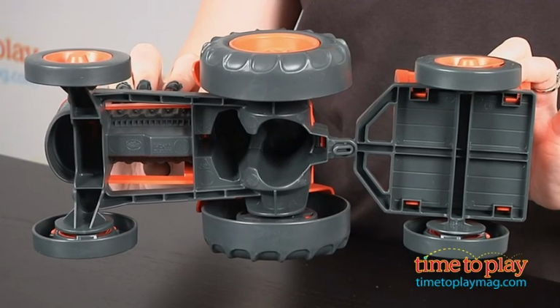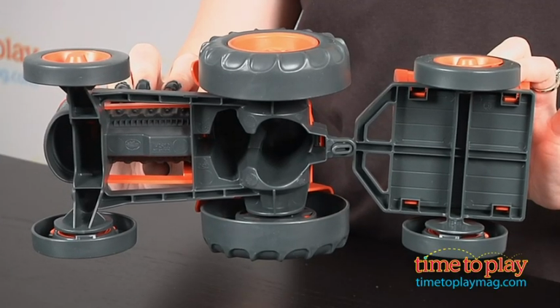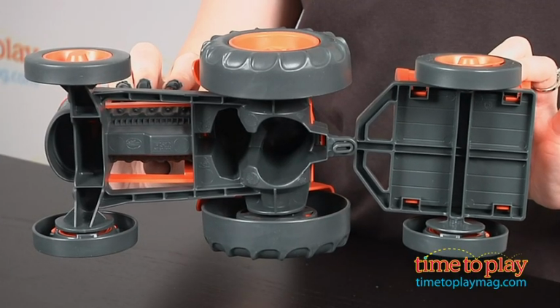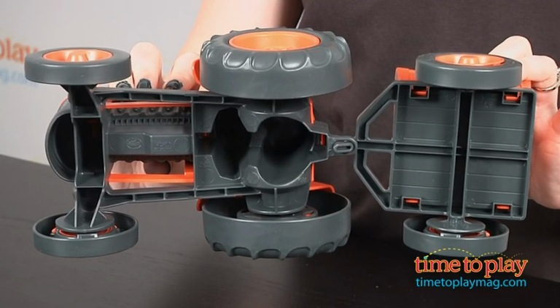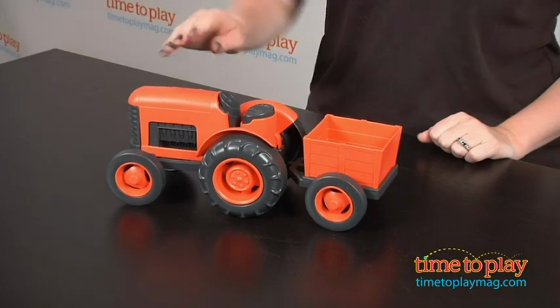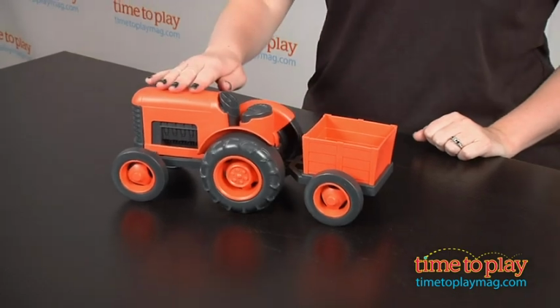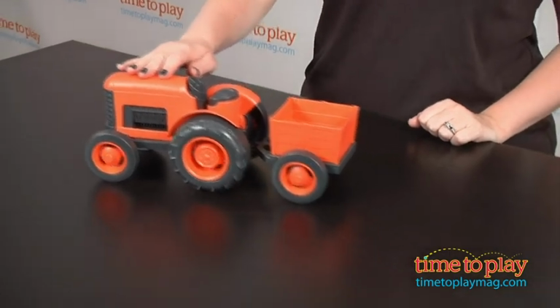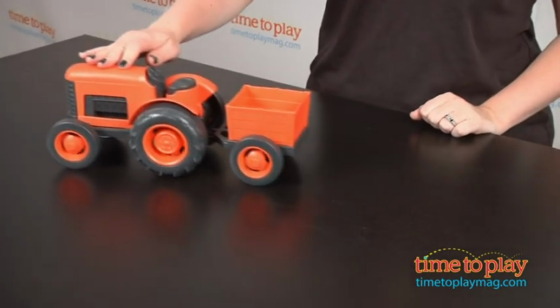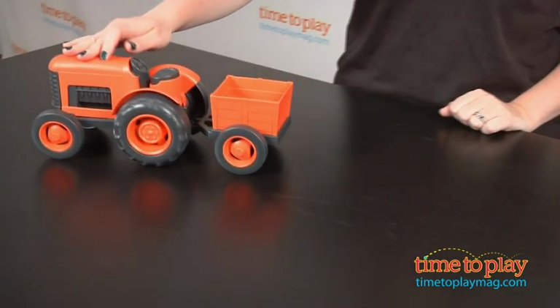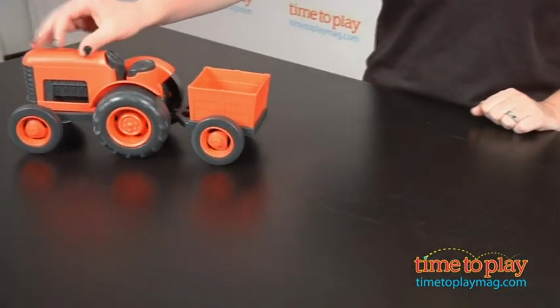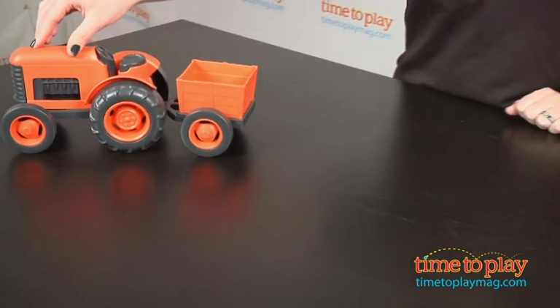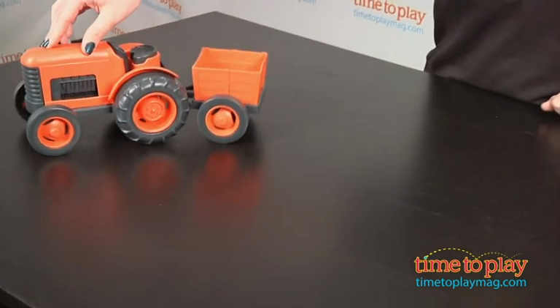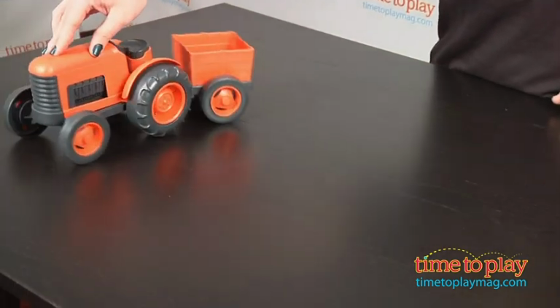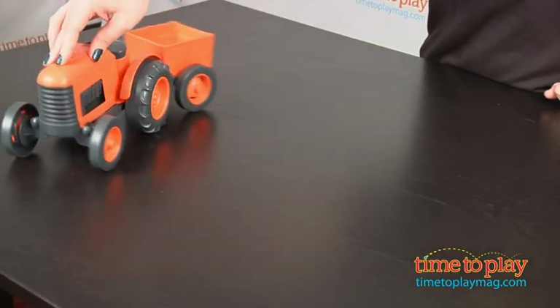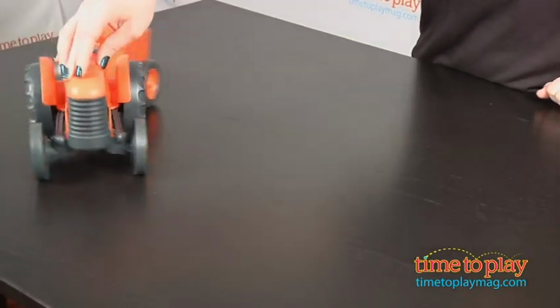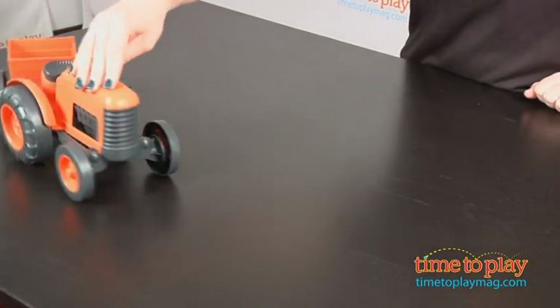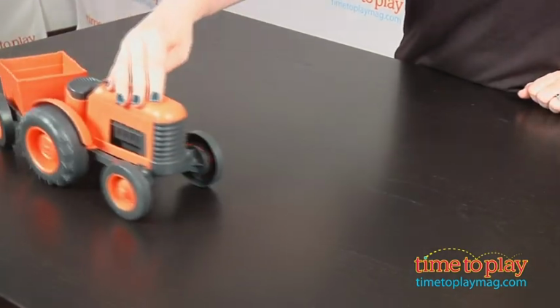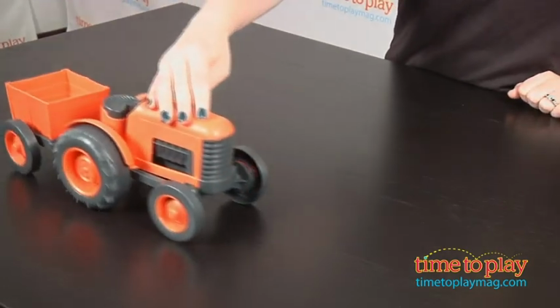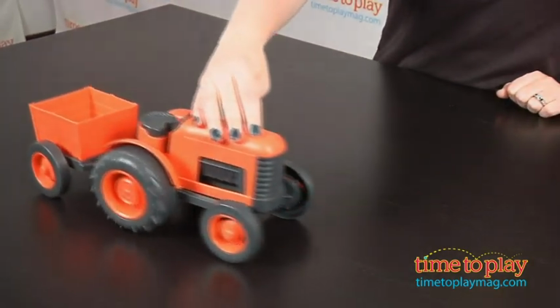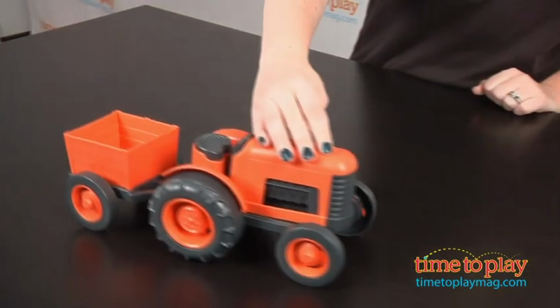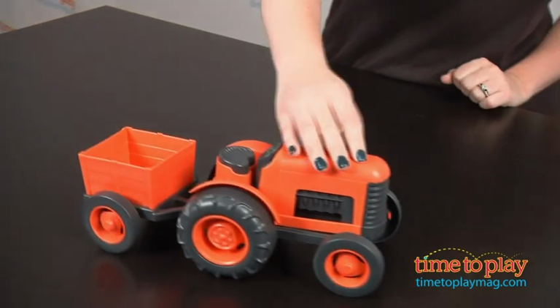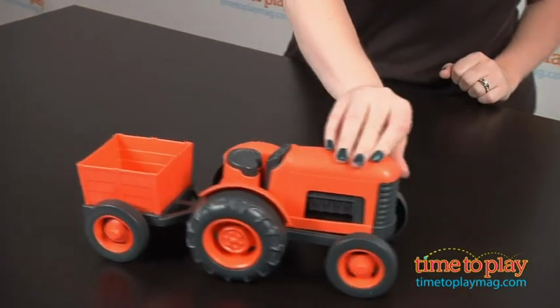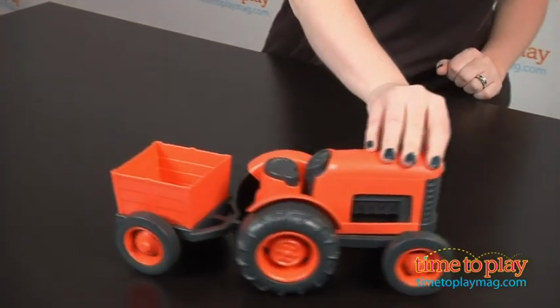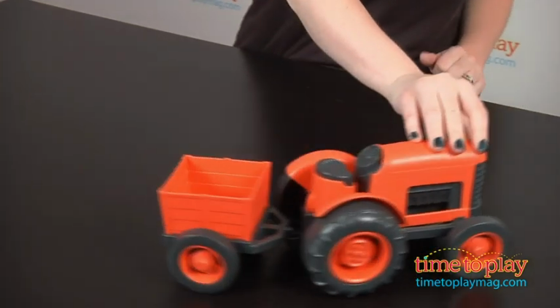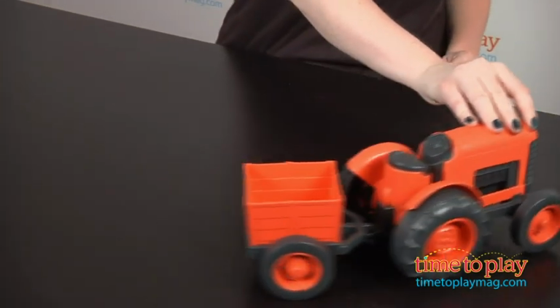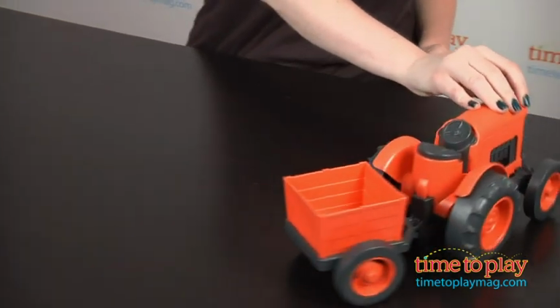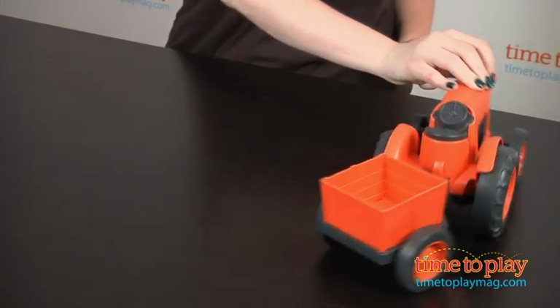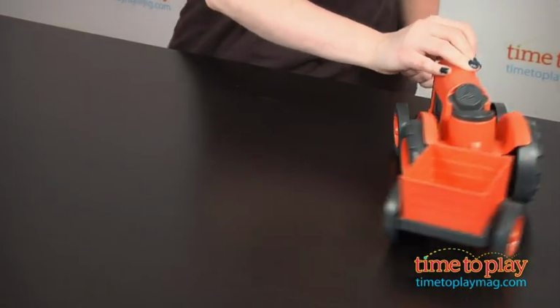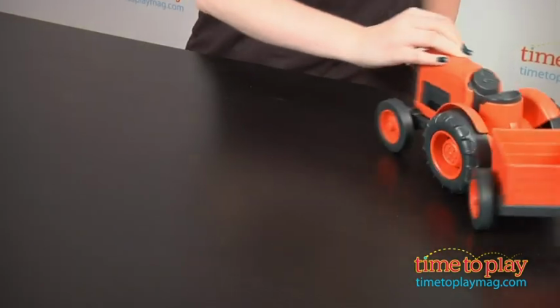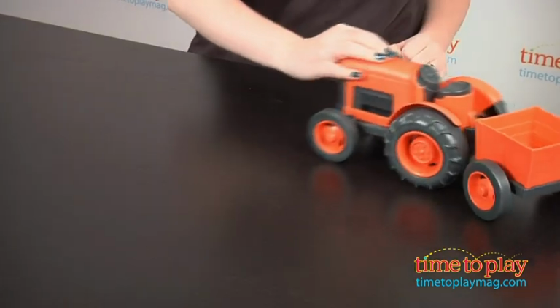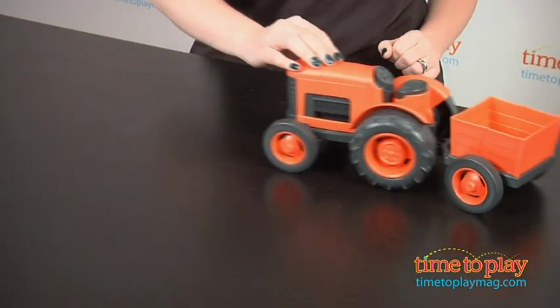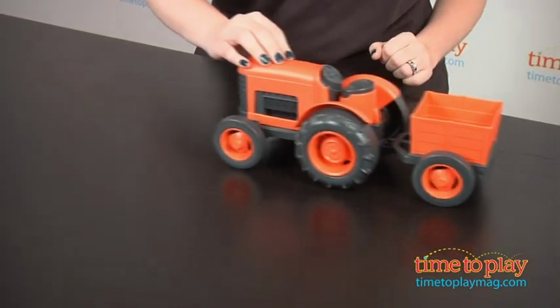Parents will also like that it is dishwasher safe. It contains no BPA, phthalates, or PVC, and even the packaging is made with recycled and recyclable materials and printed with soy inks.